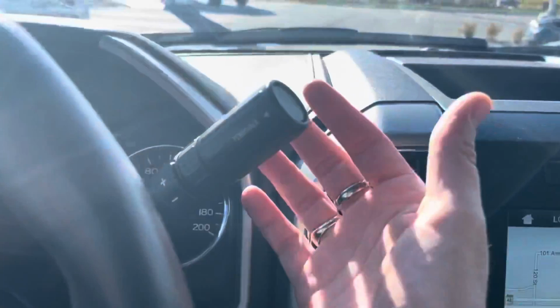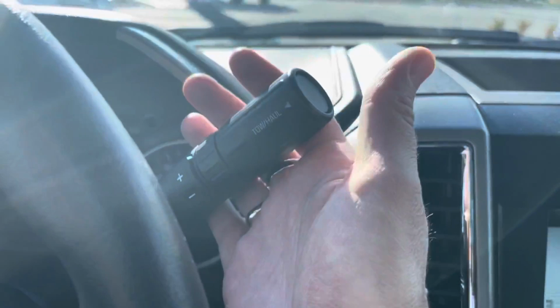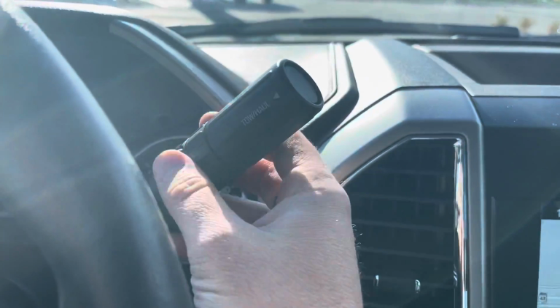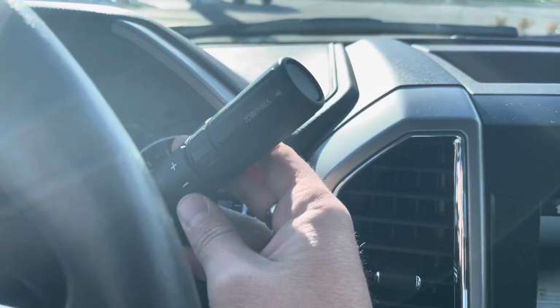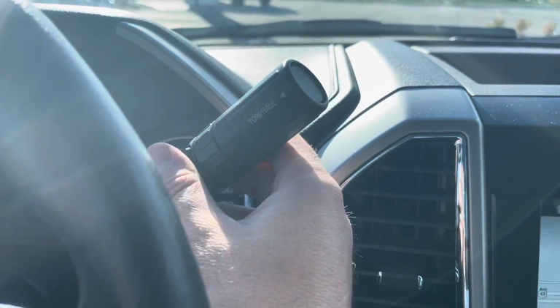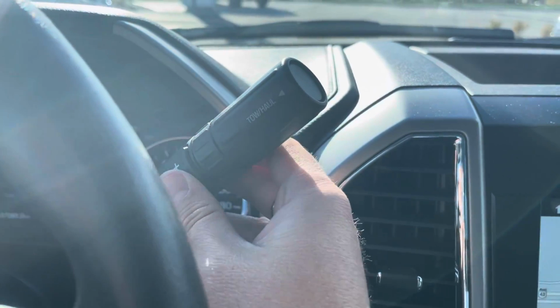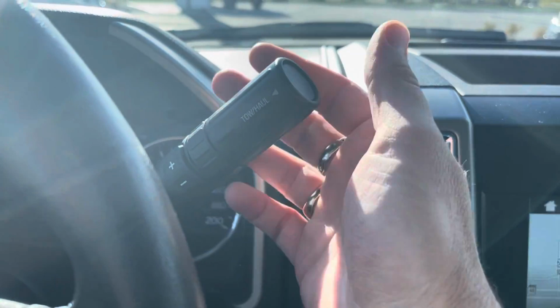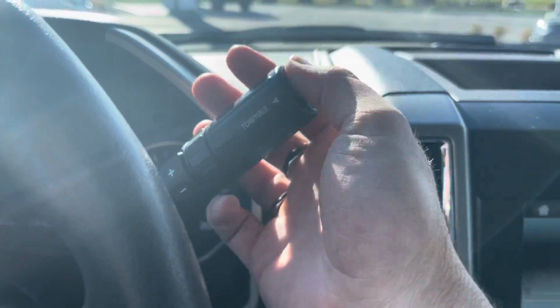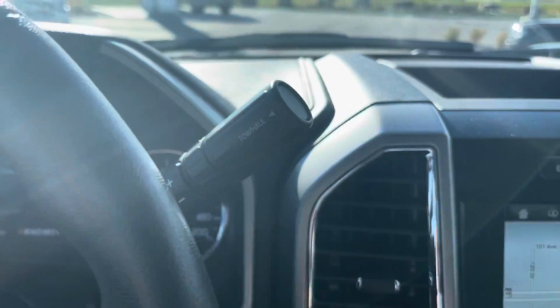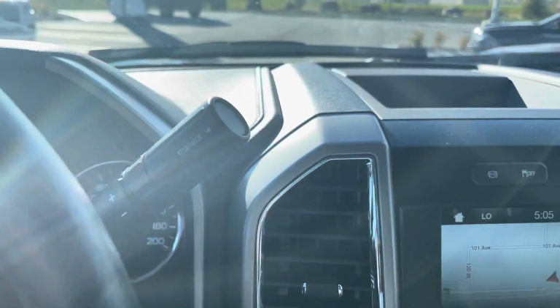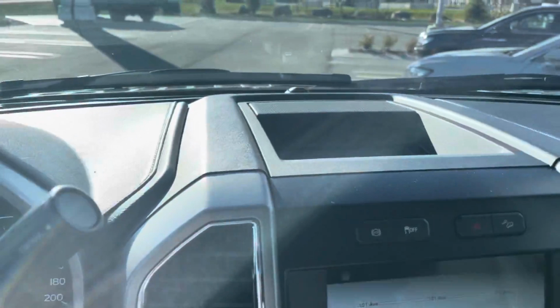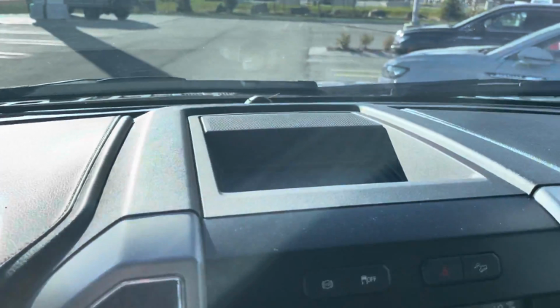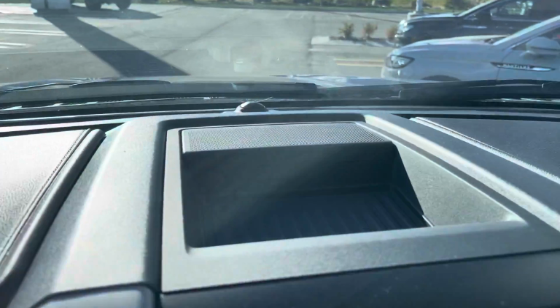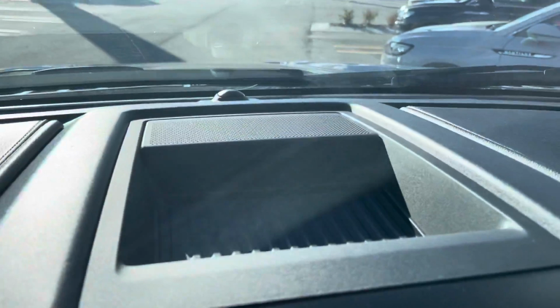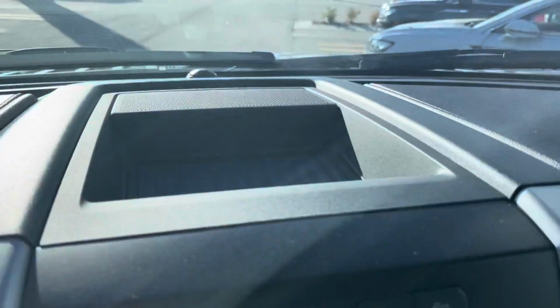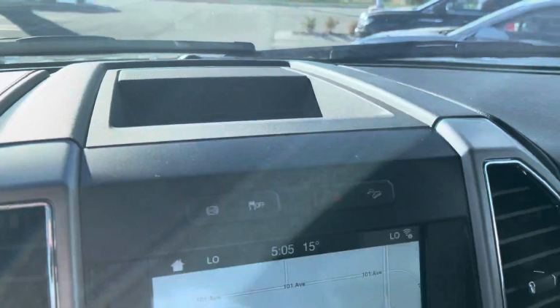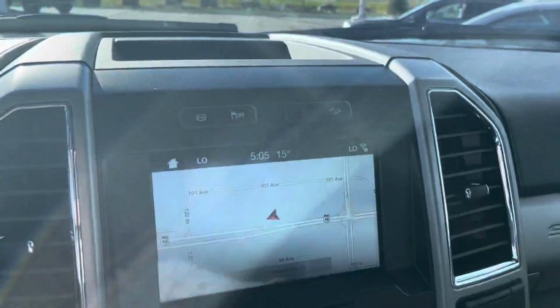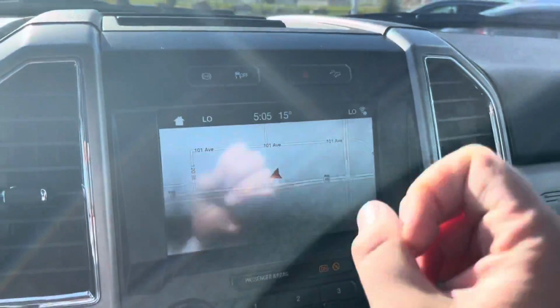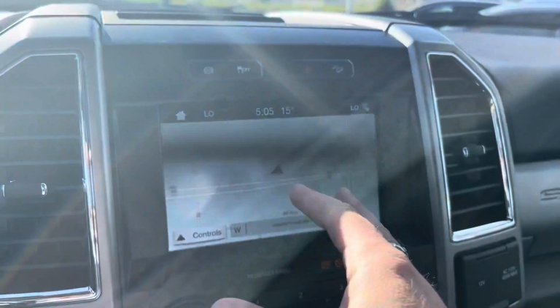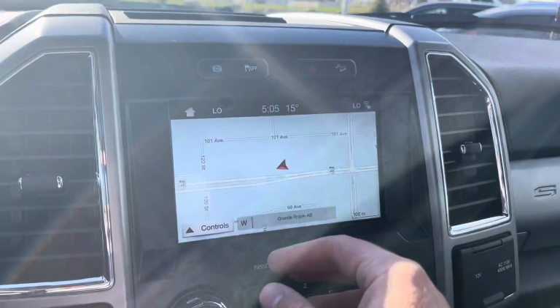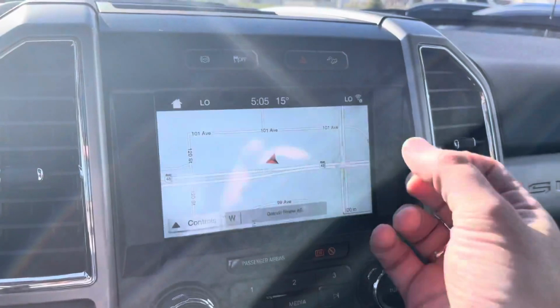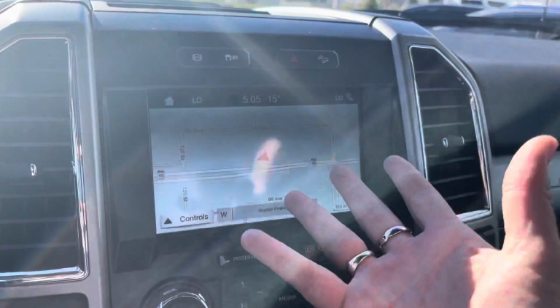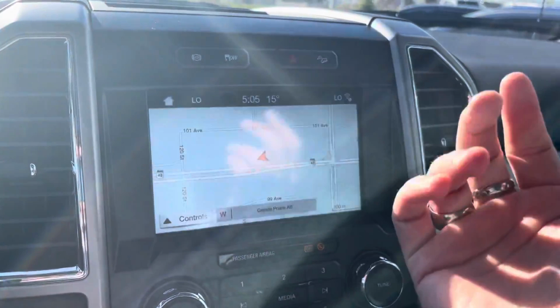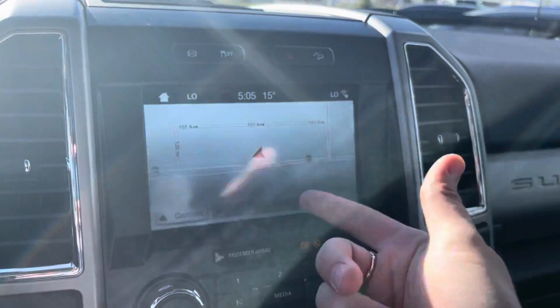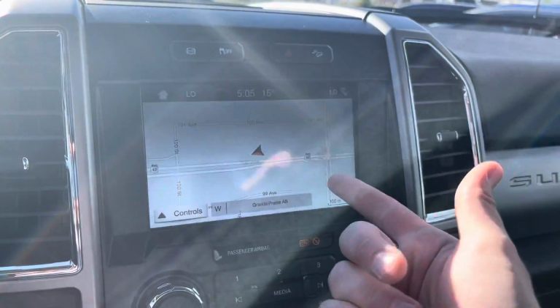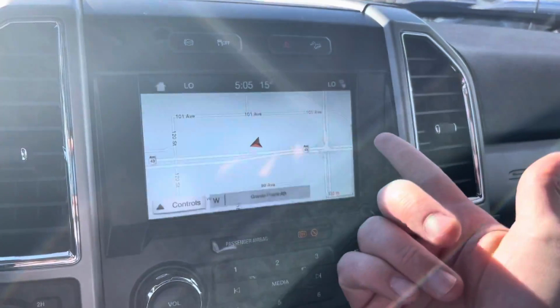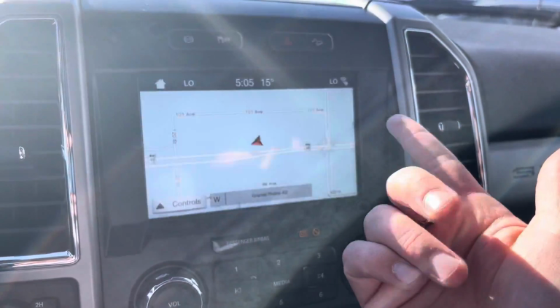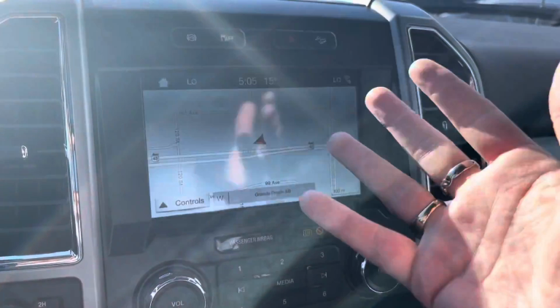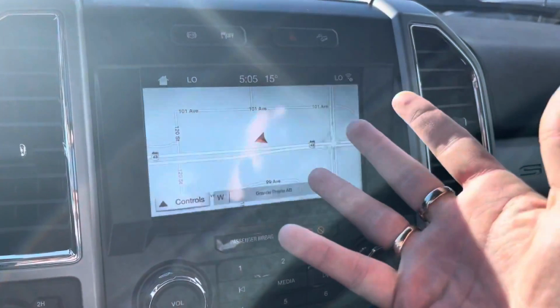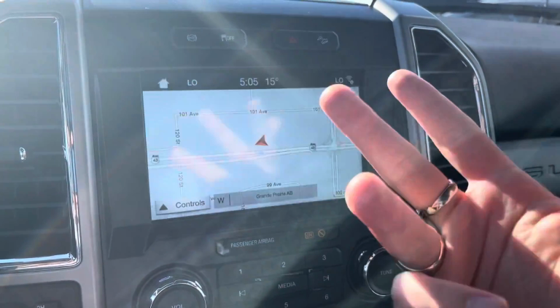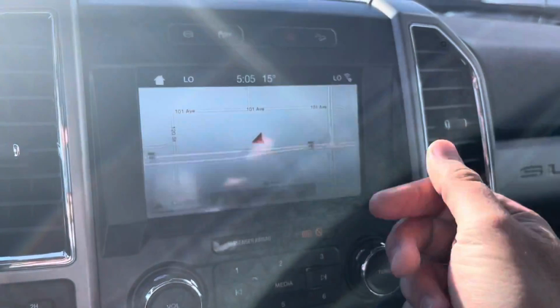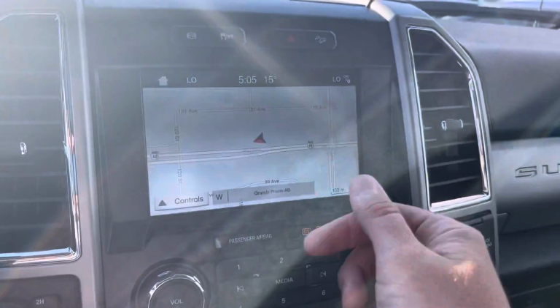Column style shifter — you can shift through your speeds here and you do have a tow haul mode. Sony stereo system and a pocket to put things. Nice touch screen — it looks like it's flickering, but that's just the LCD display not catching up with the refresh rate on the camera.